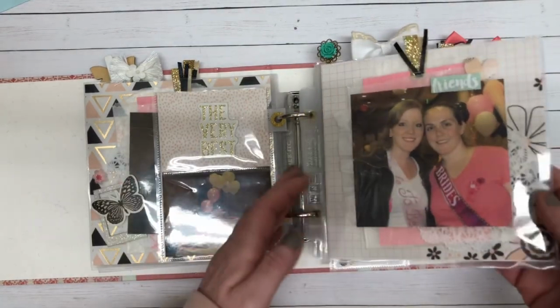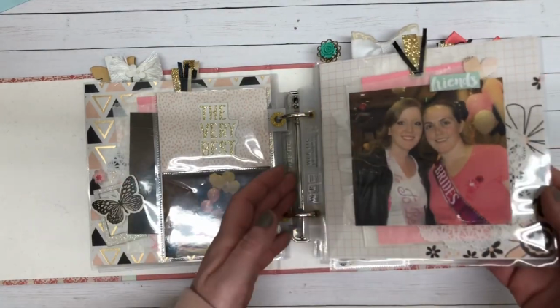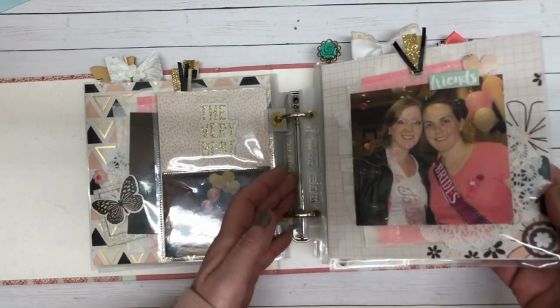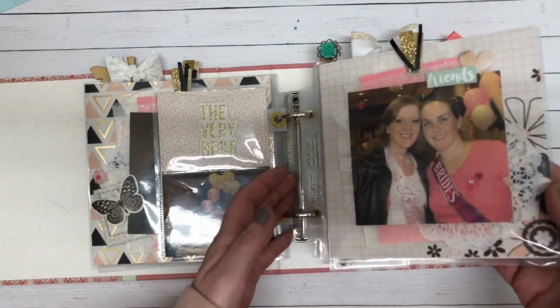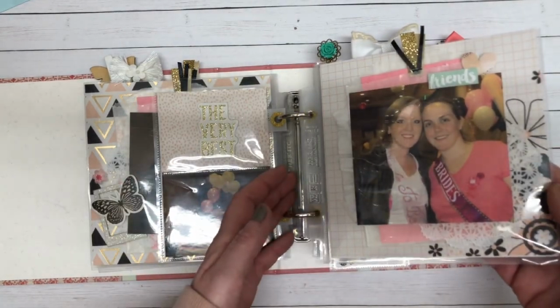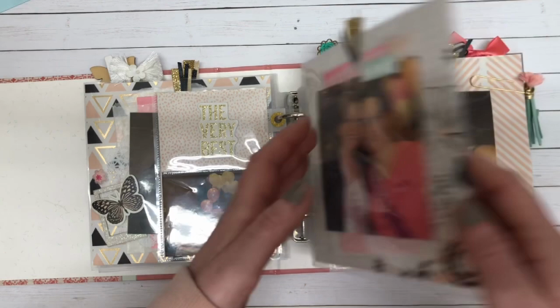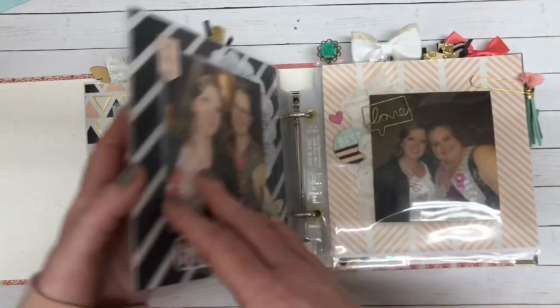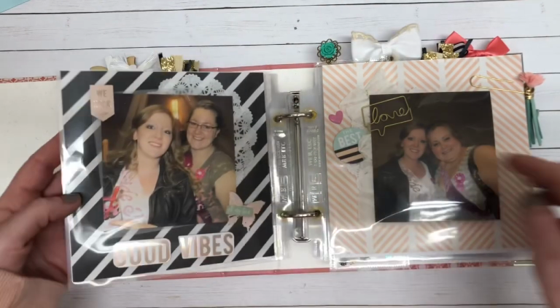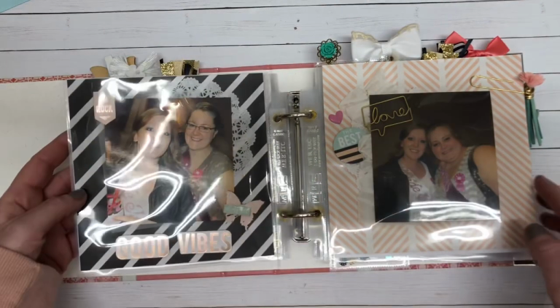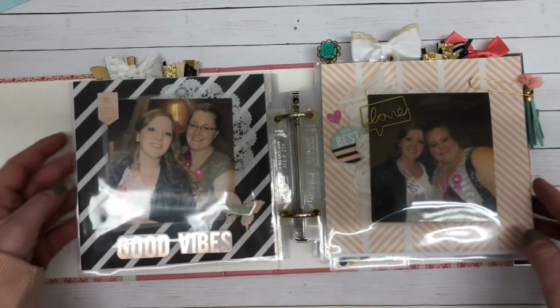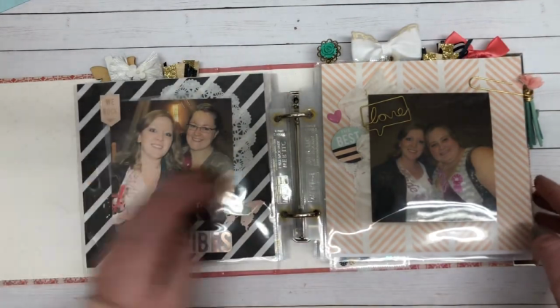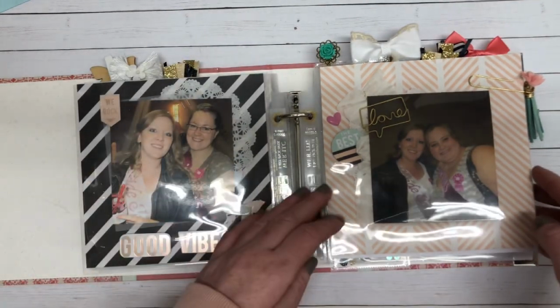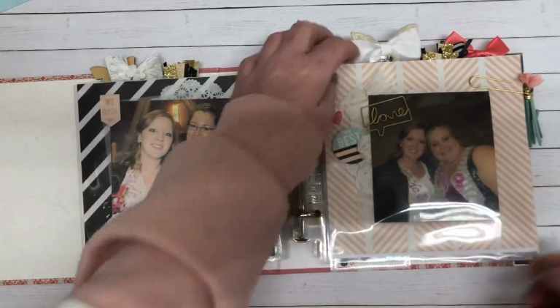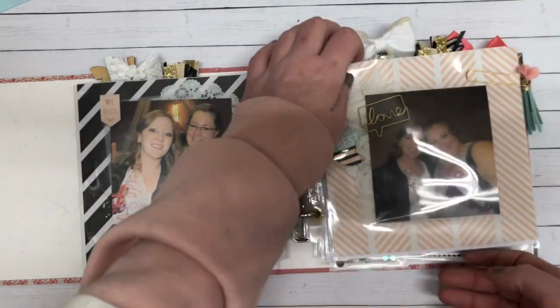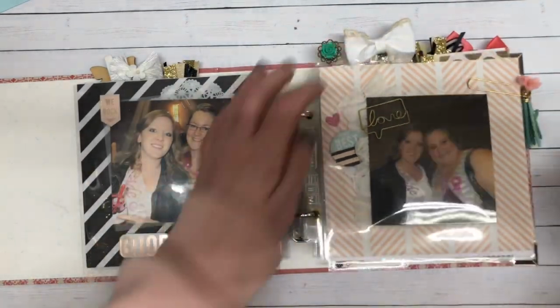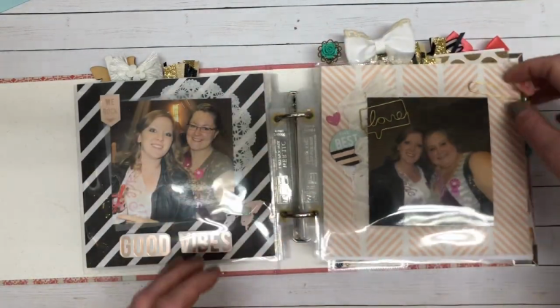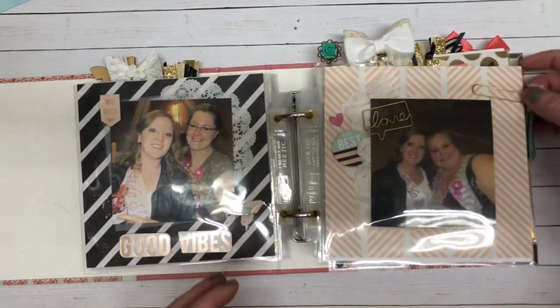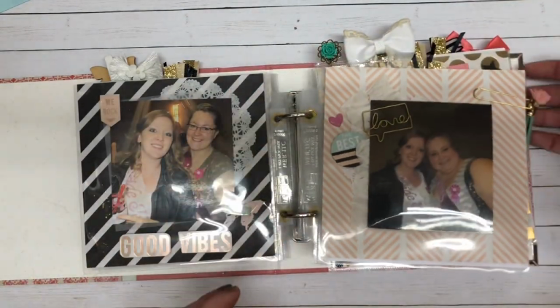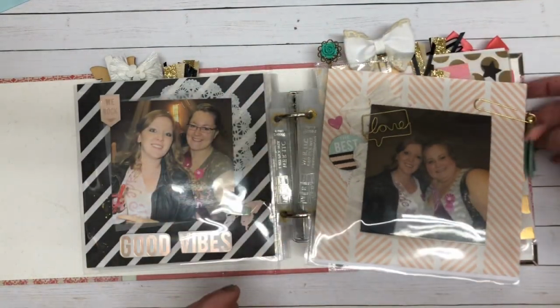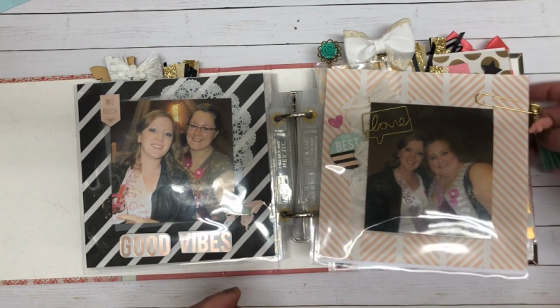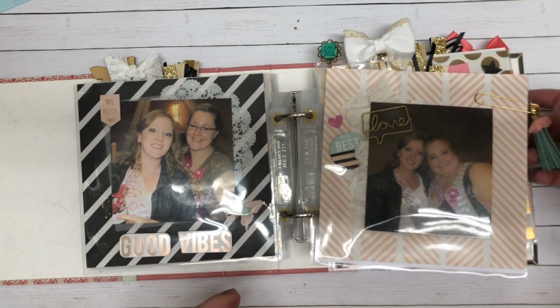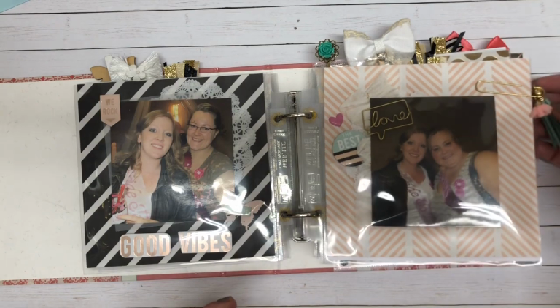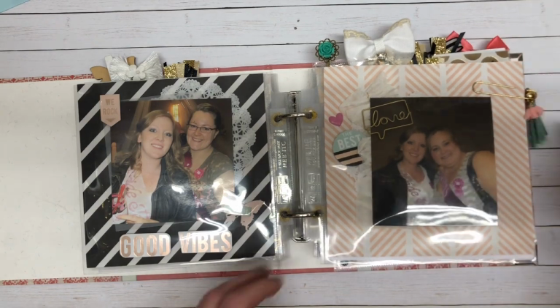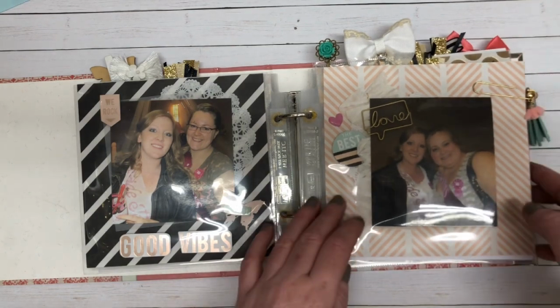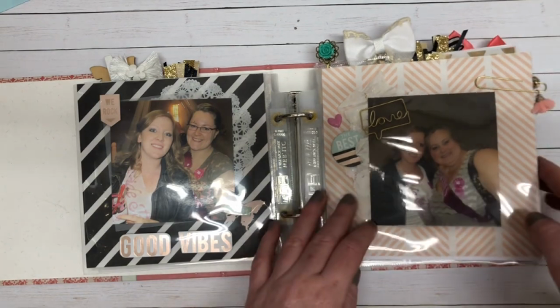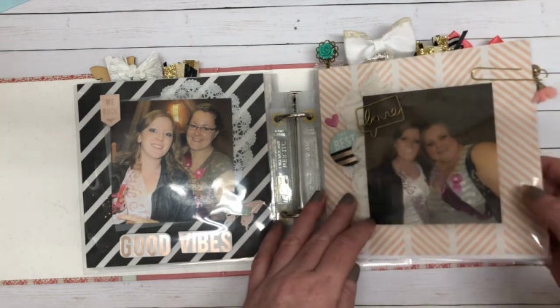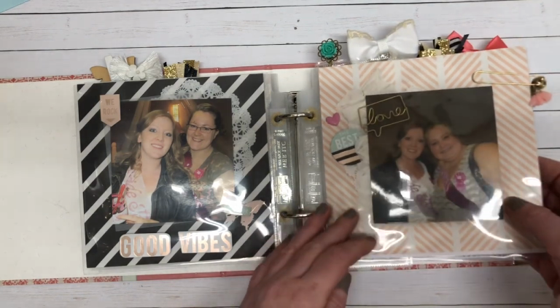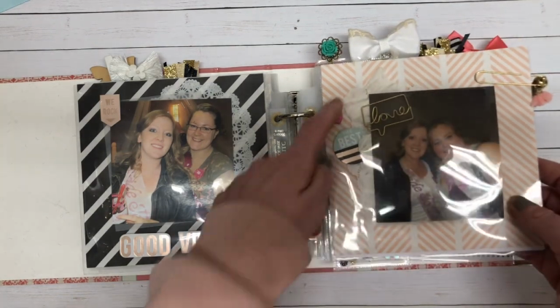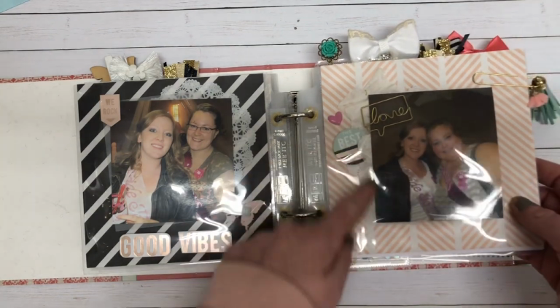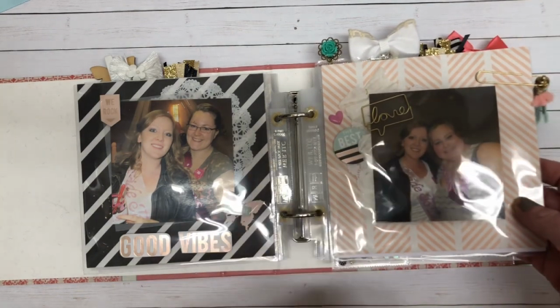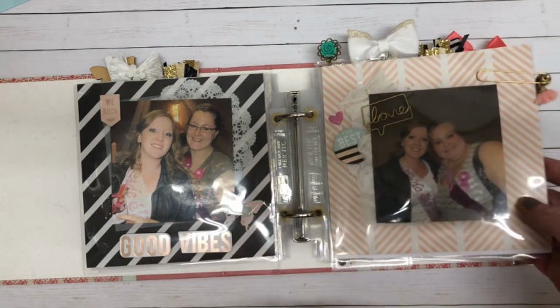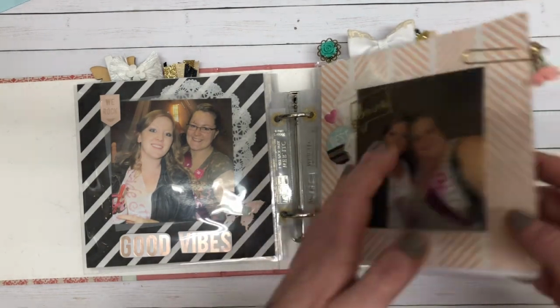Like I mentioned, they are all very simple. On this side I added a little paper clip with a charm, and there's lots of crepe paper.